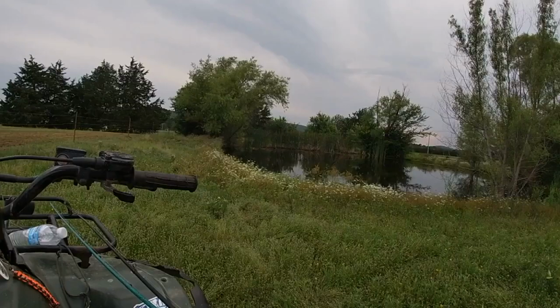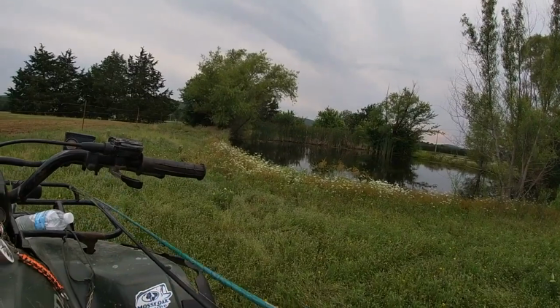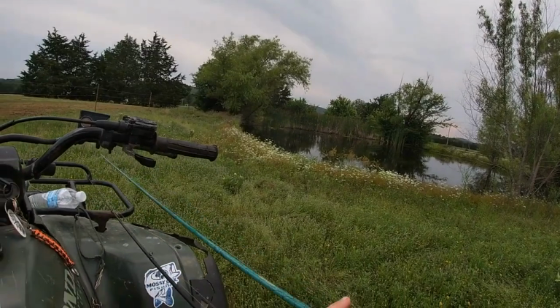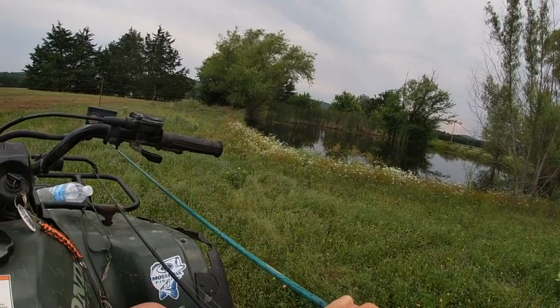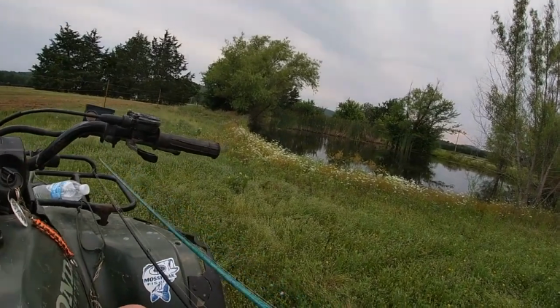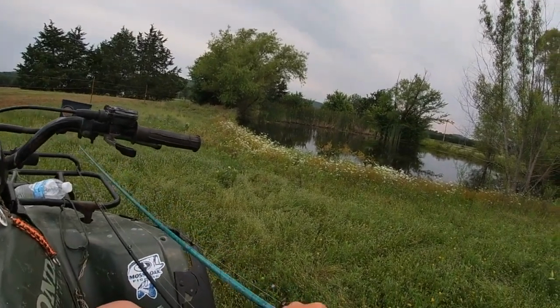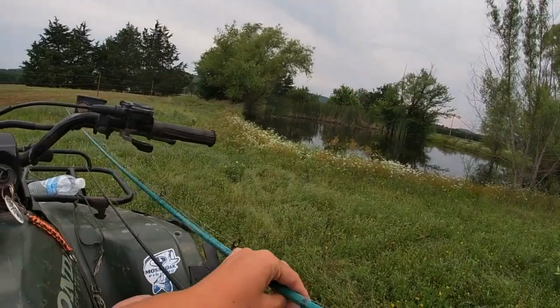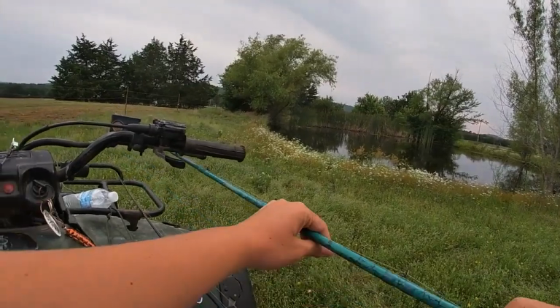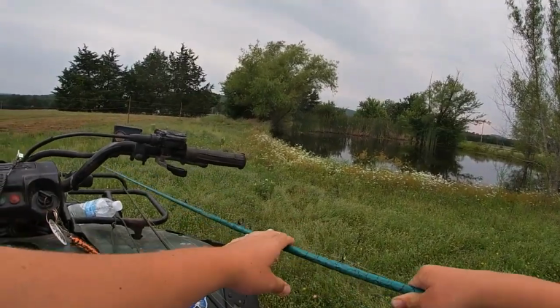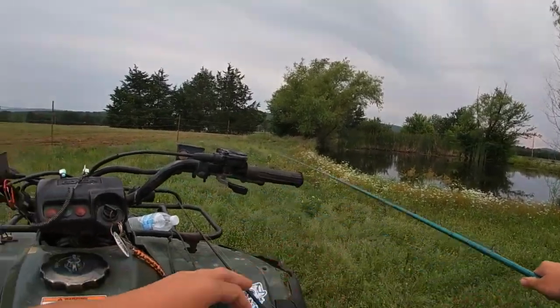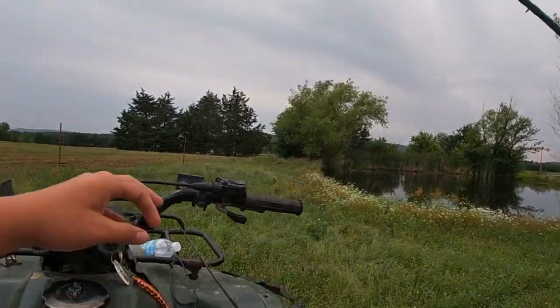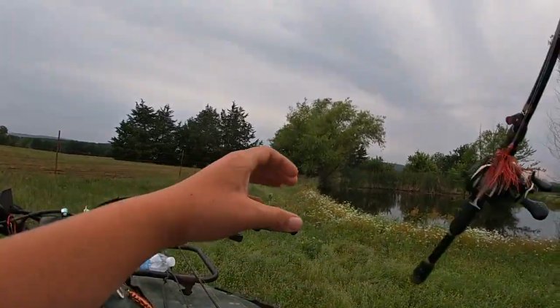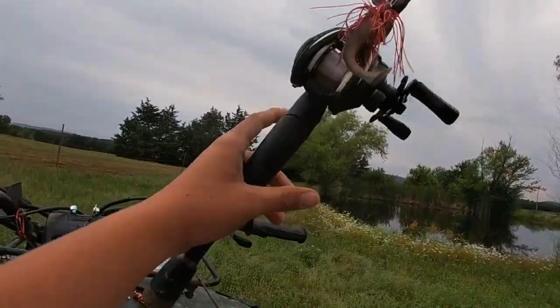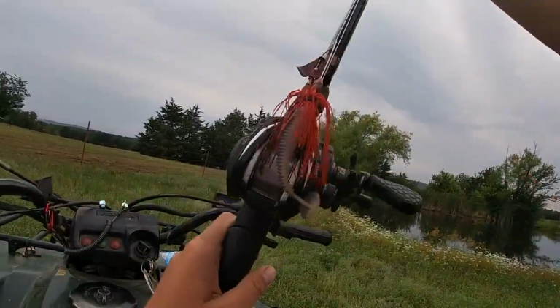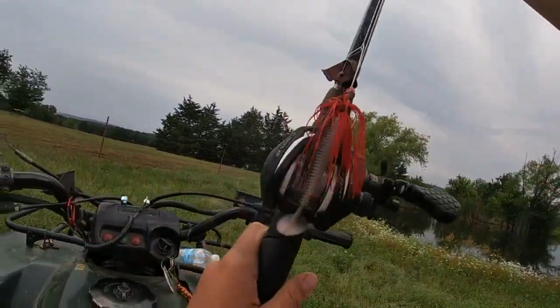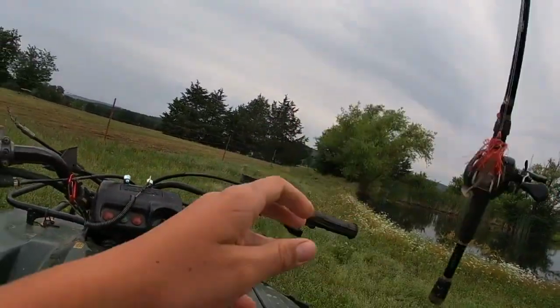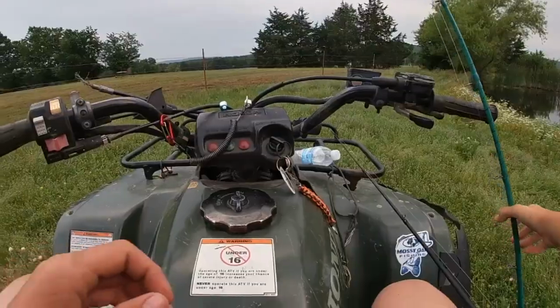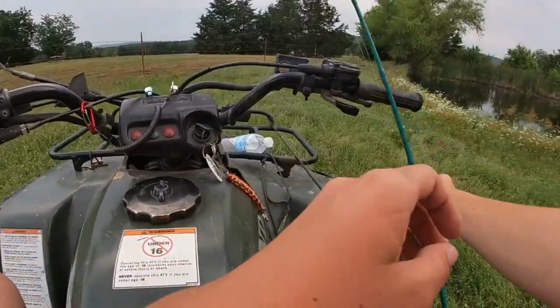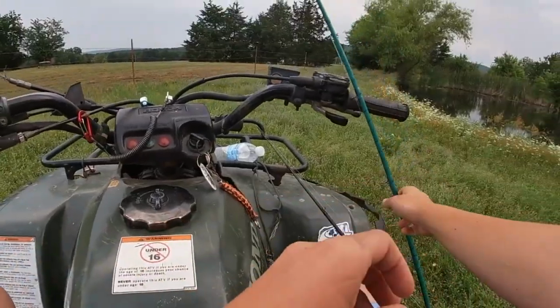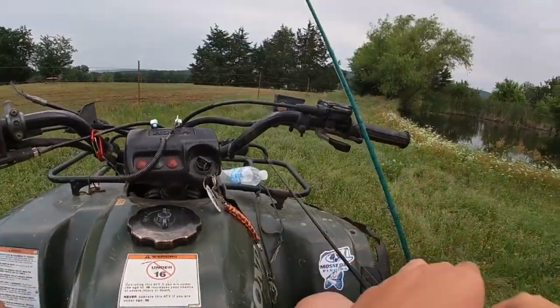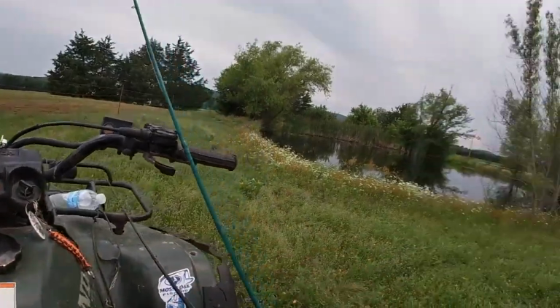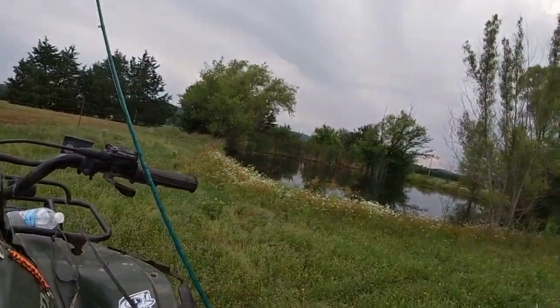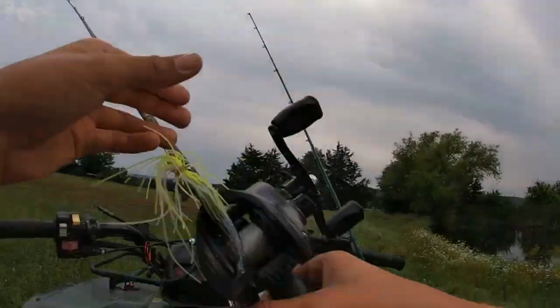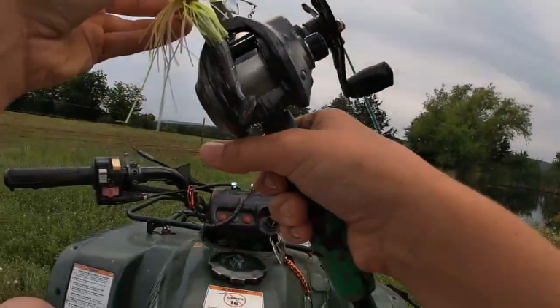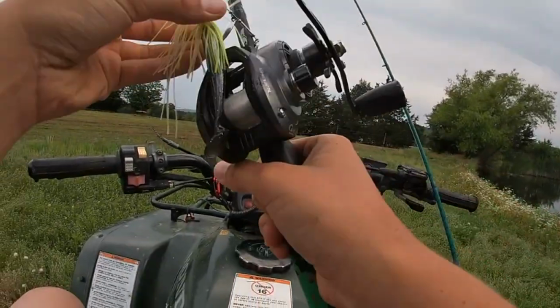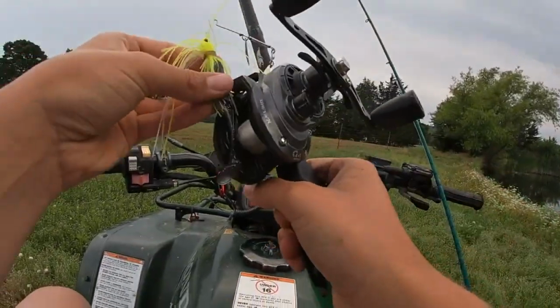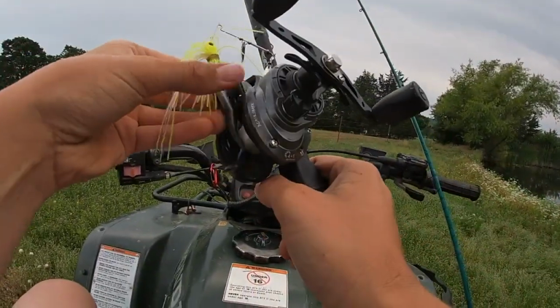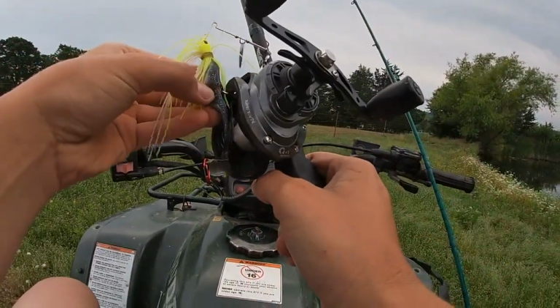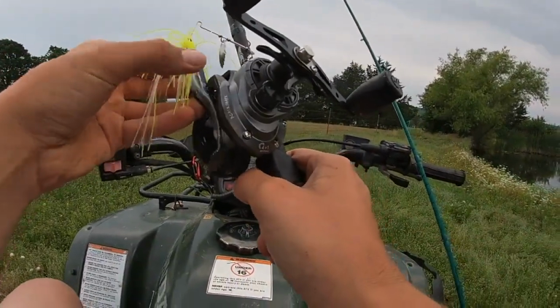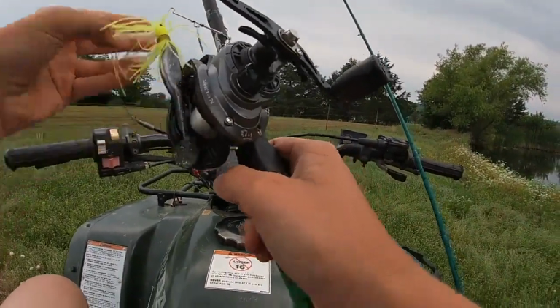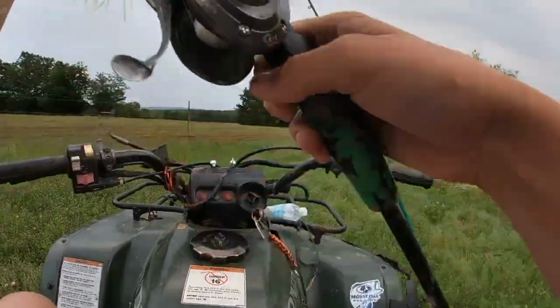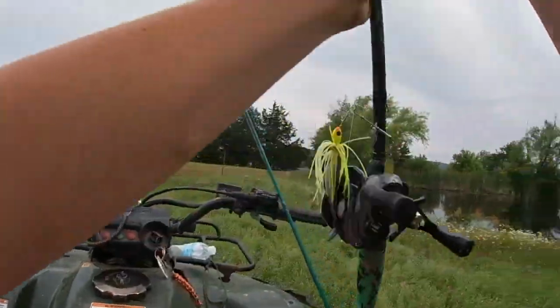We have got to catch a bass. I've got a buzz bait and also a spinnerbait here with a little minnow as a trailer.